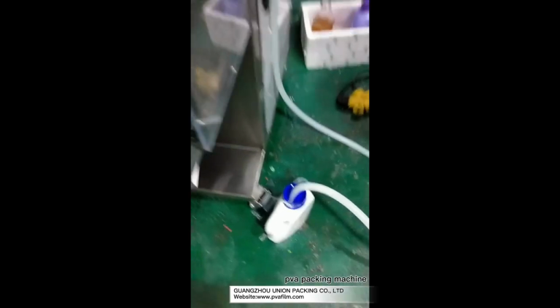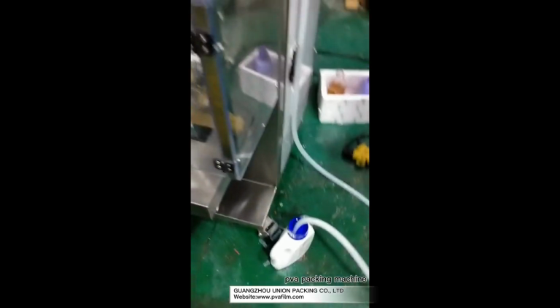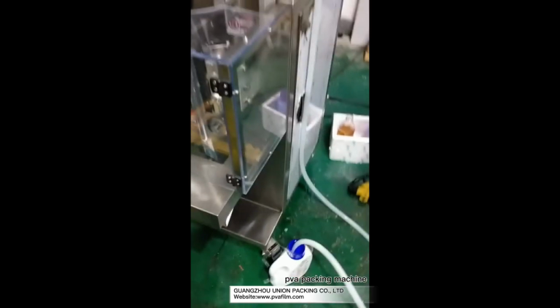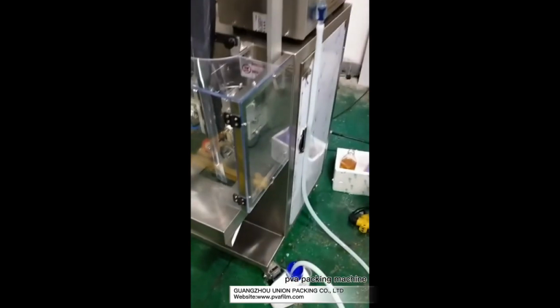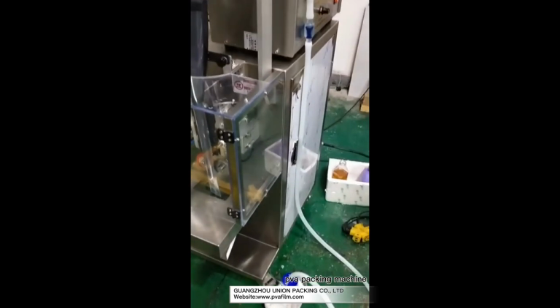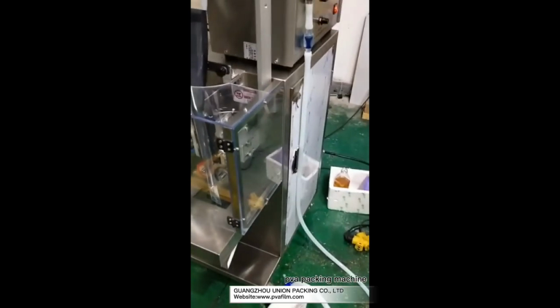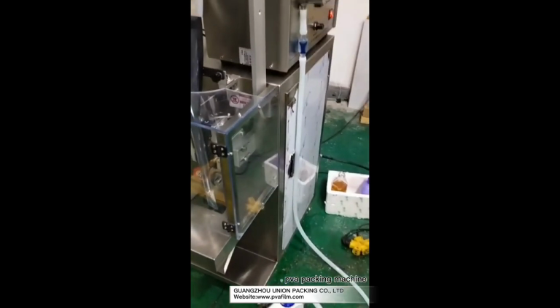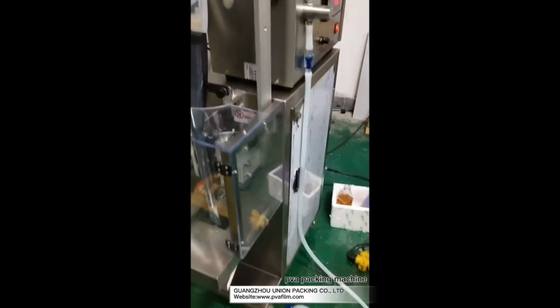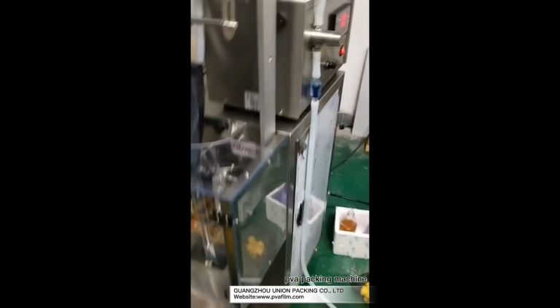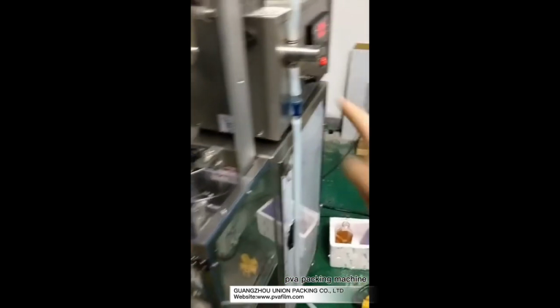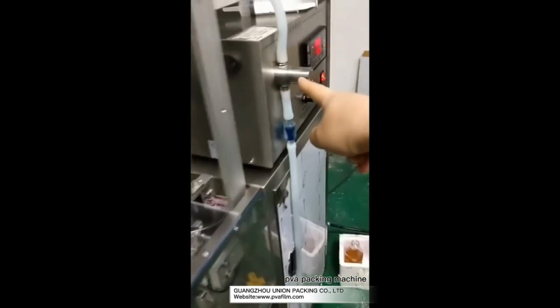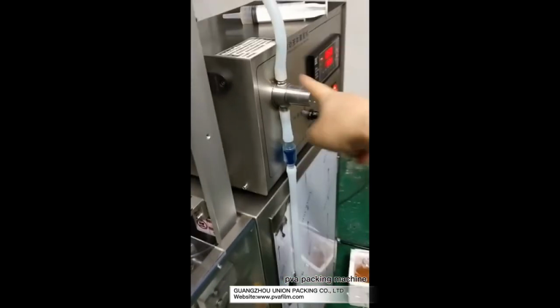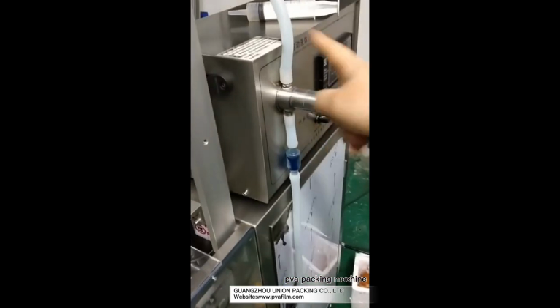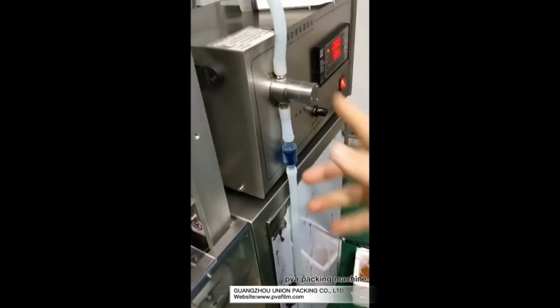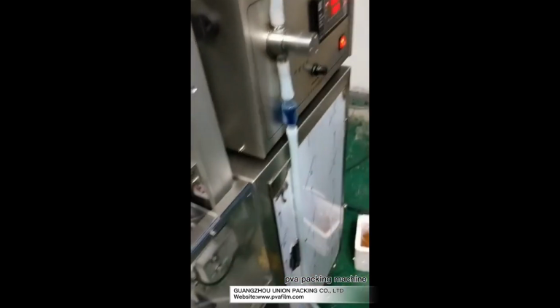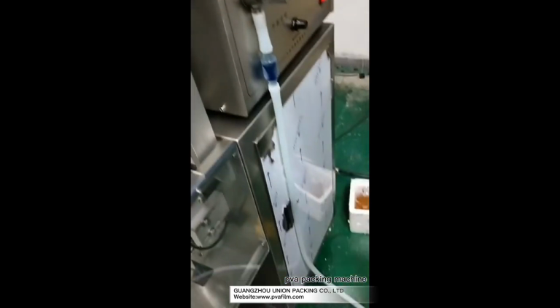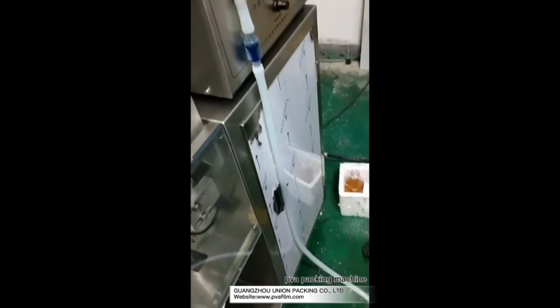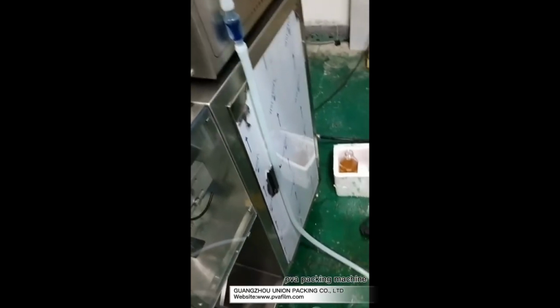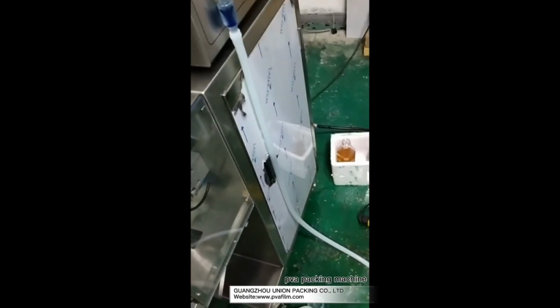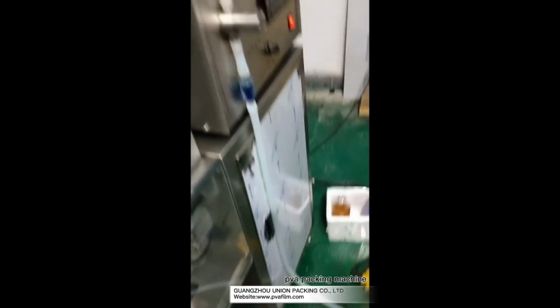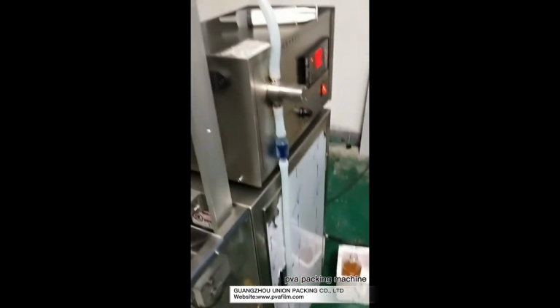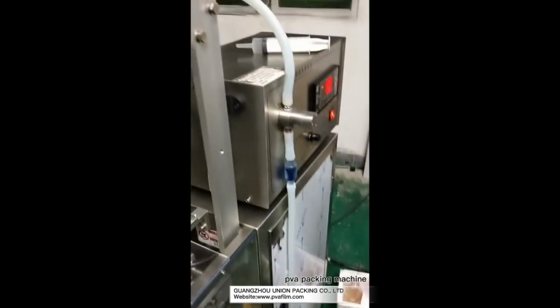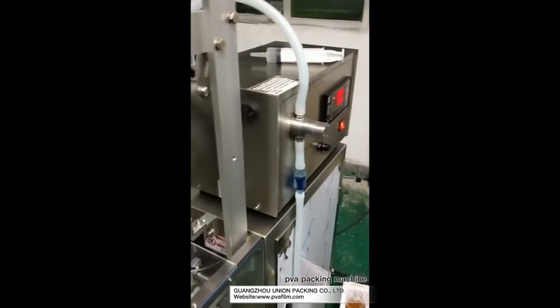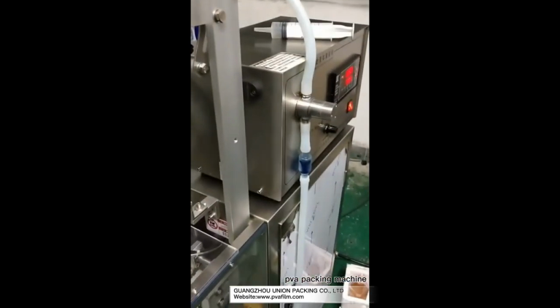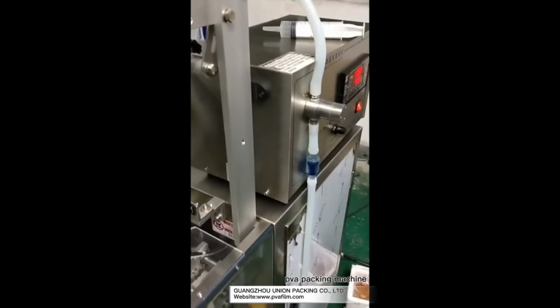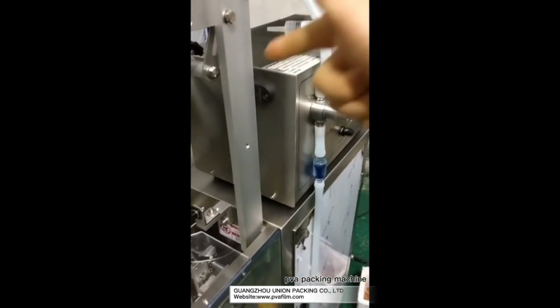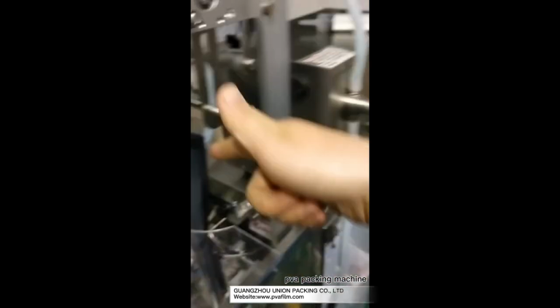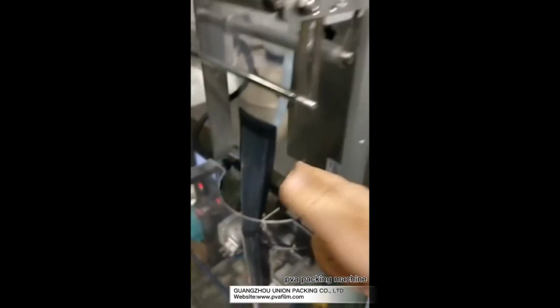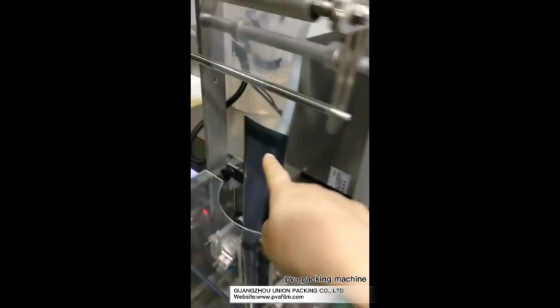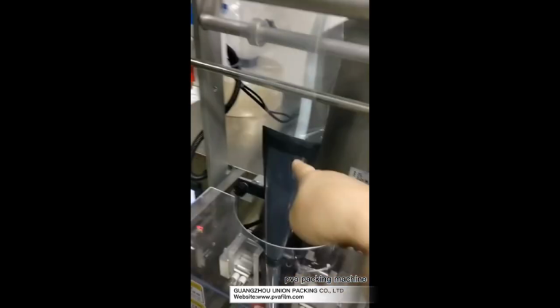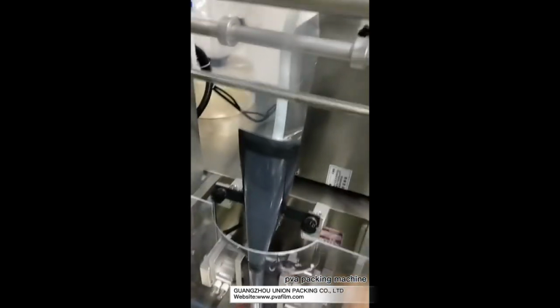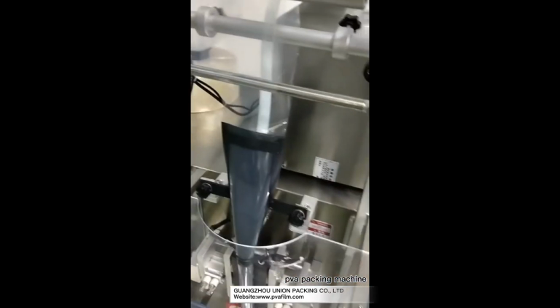Then this load will make the liquid into the tube, filling the tube automatically.